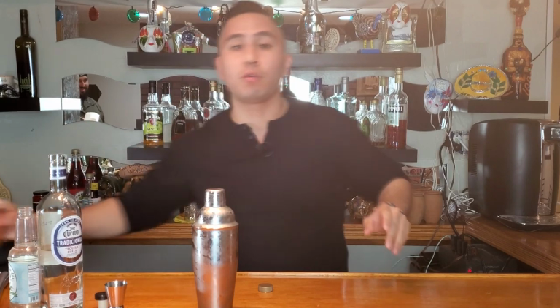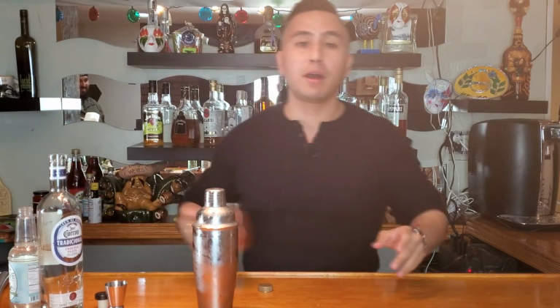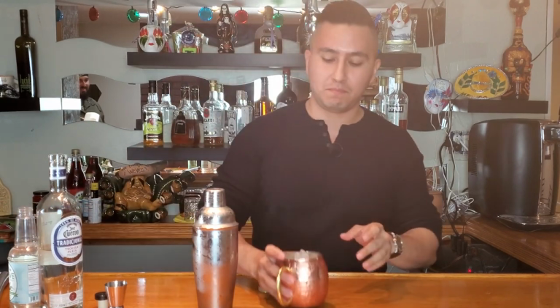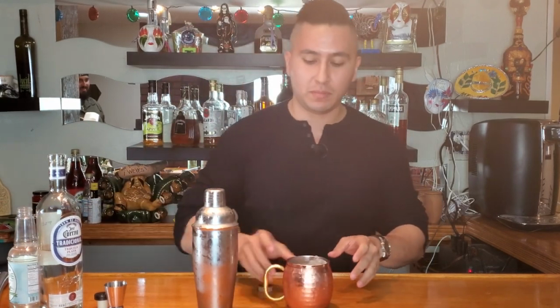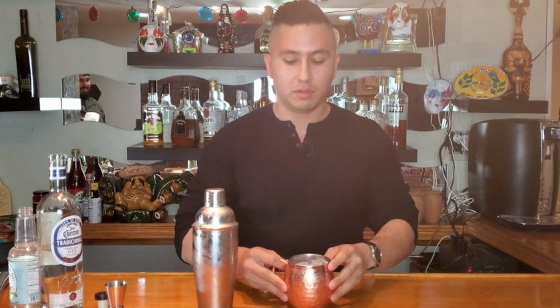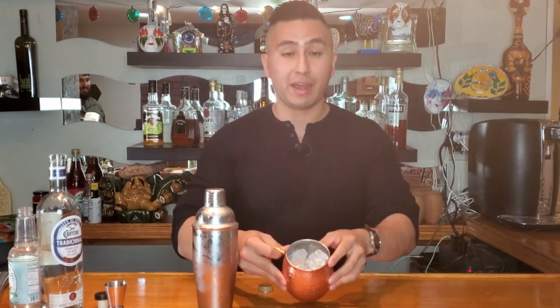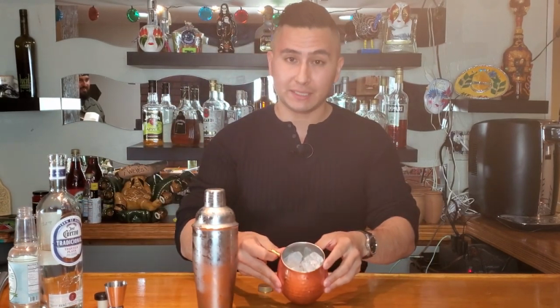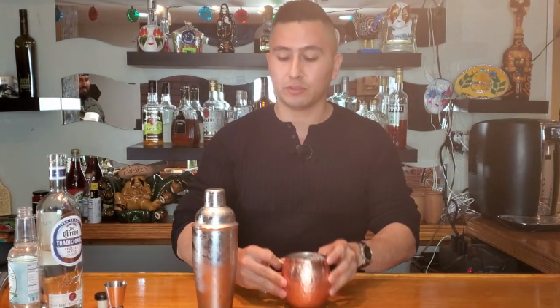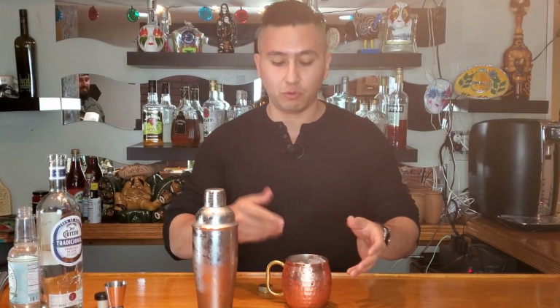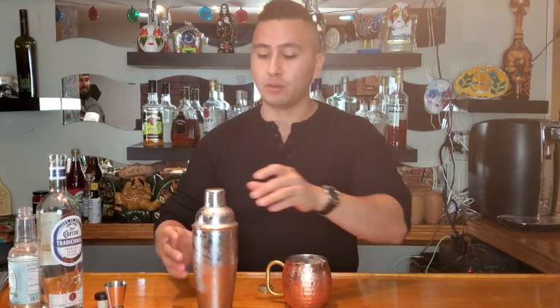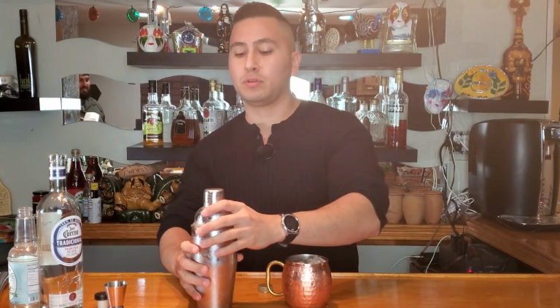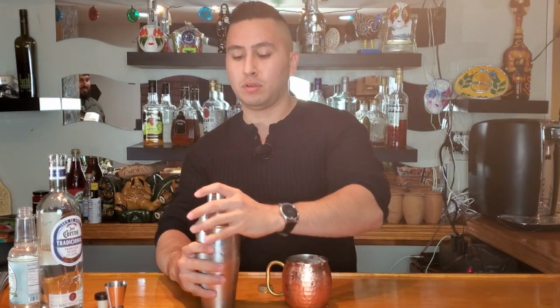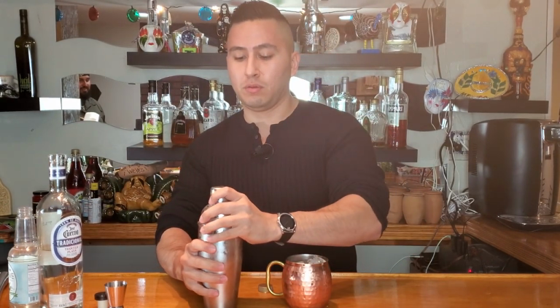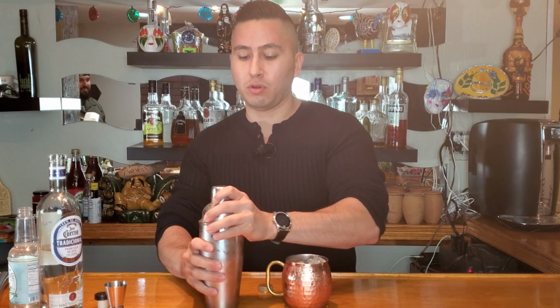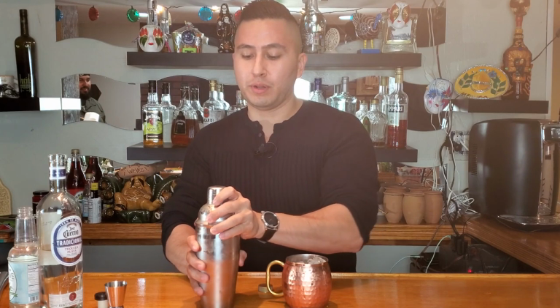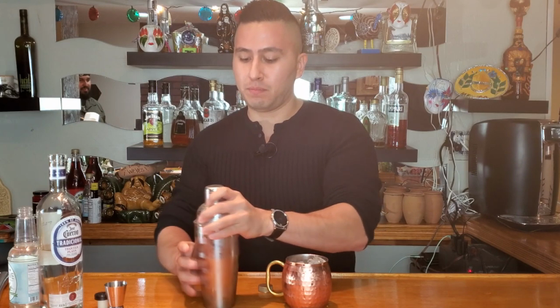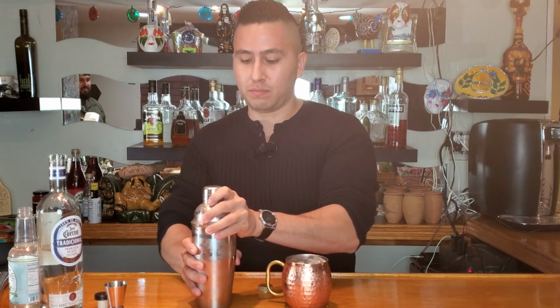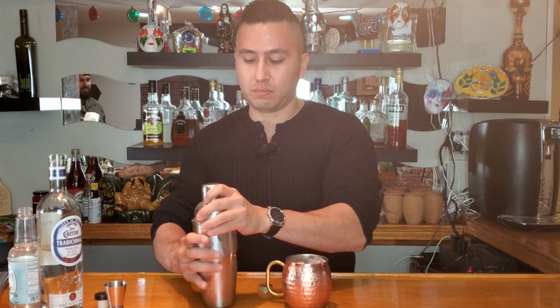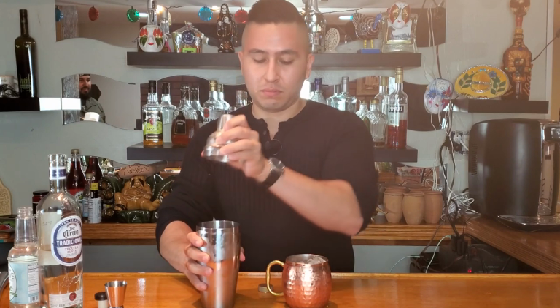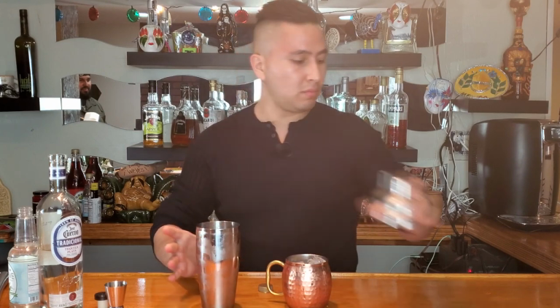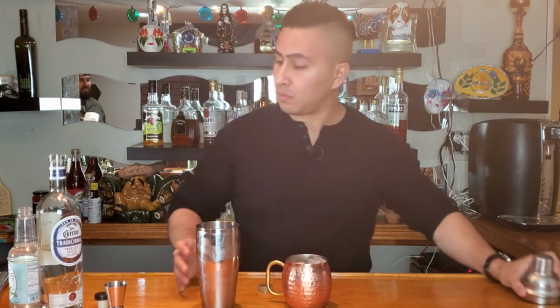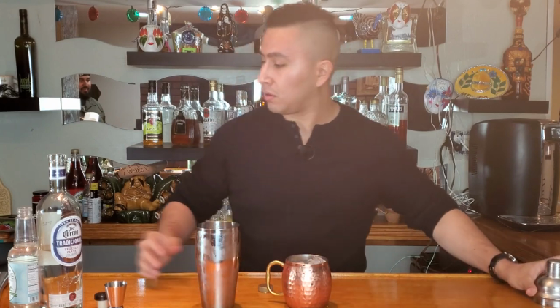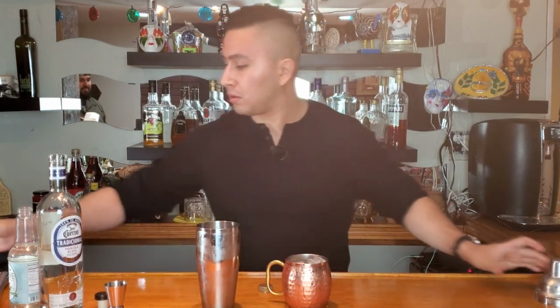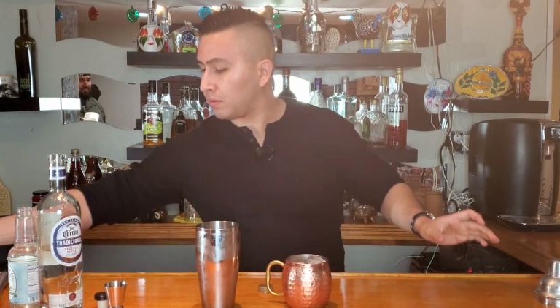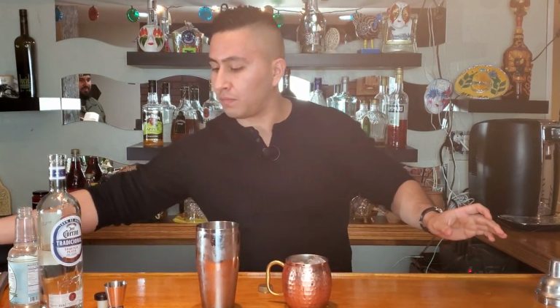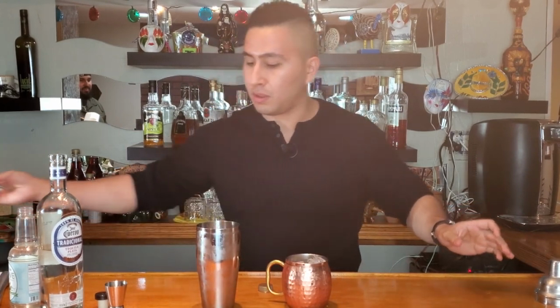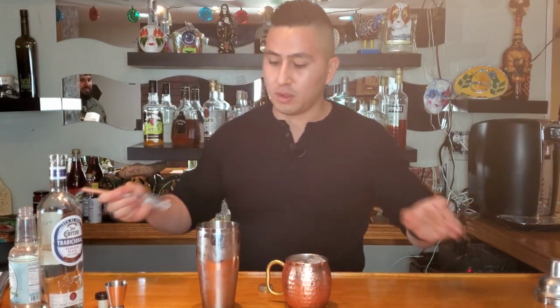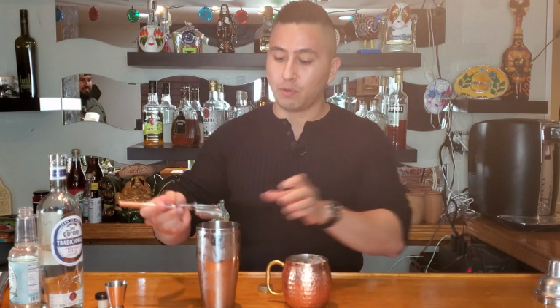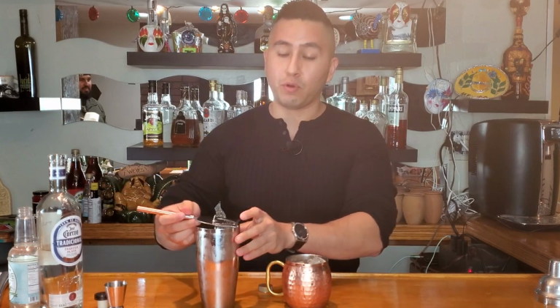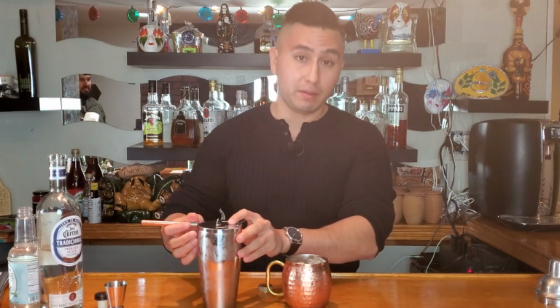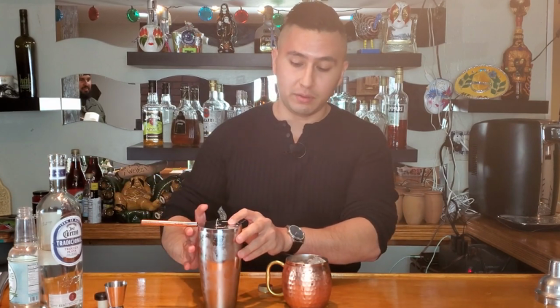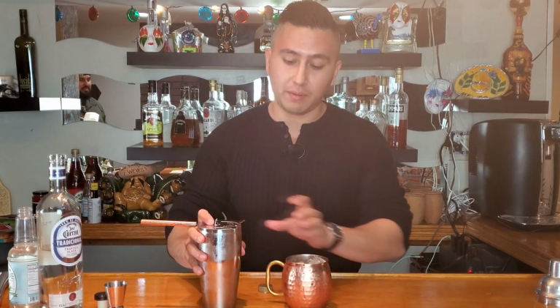Grab a cup — already have ice in there, so that's what you want to do. We're going to open it up and then pour that into the cup.